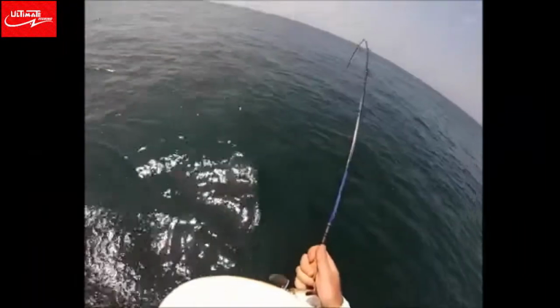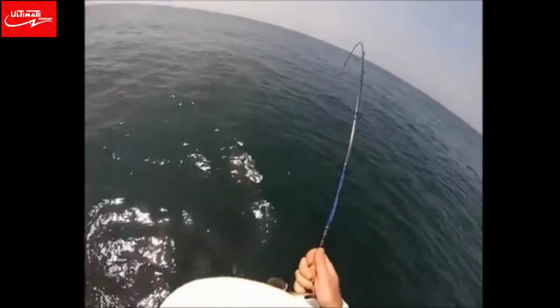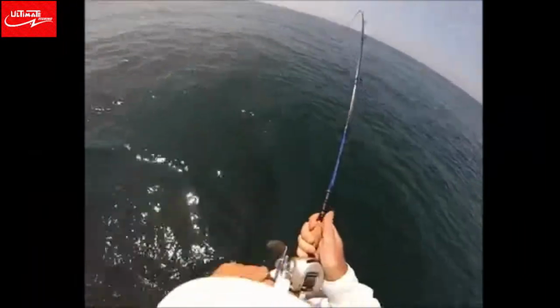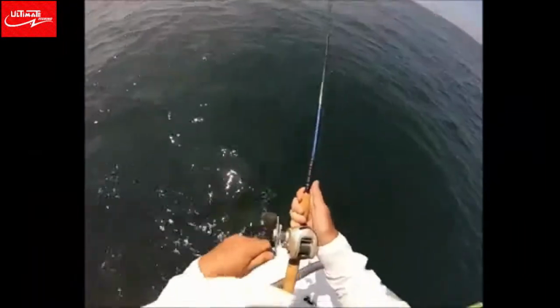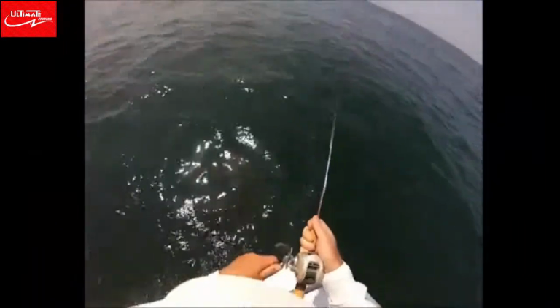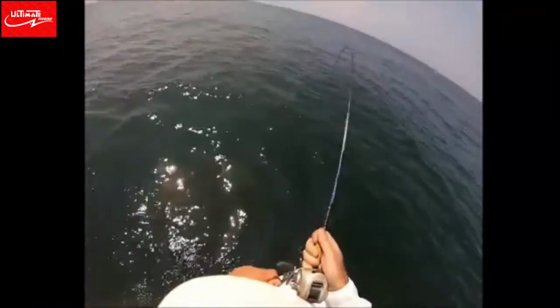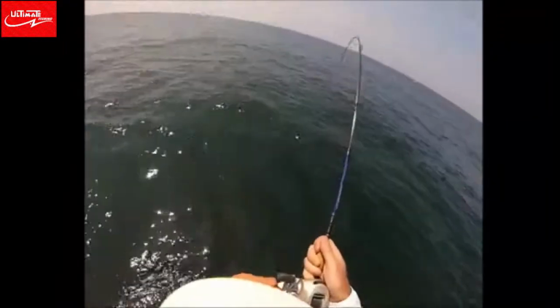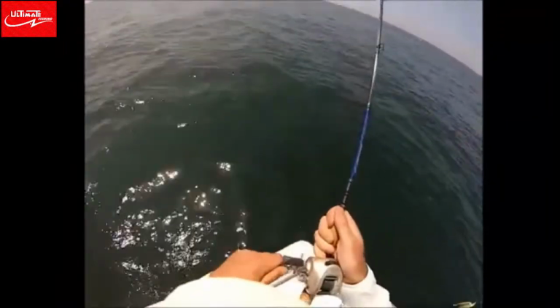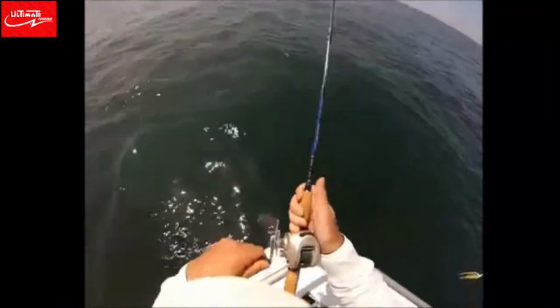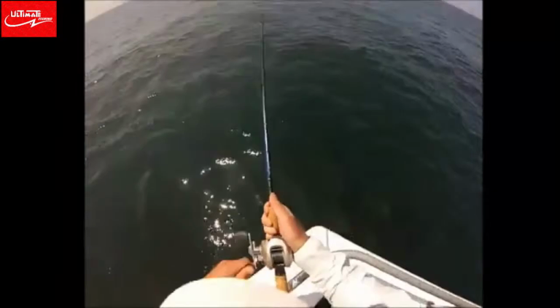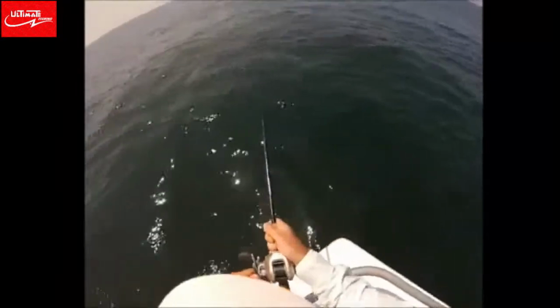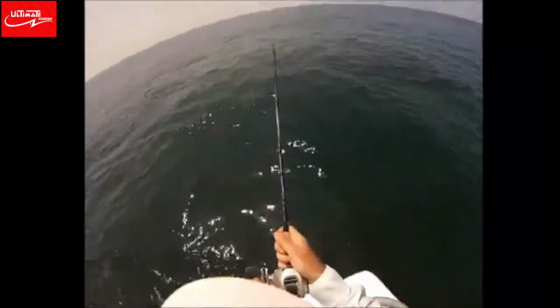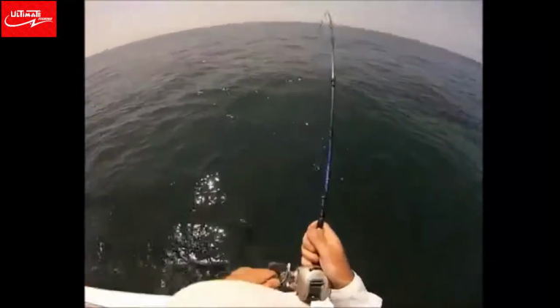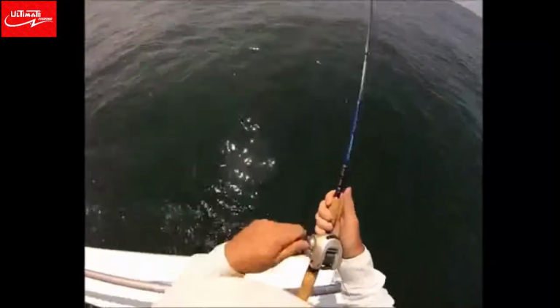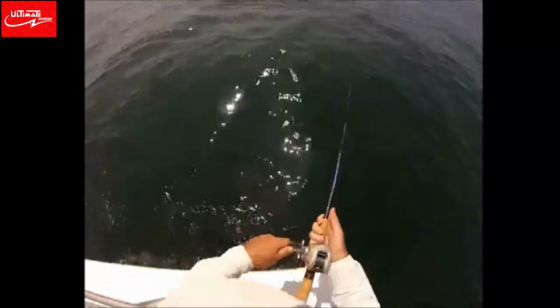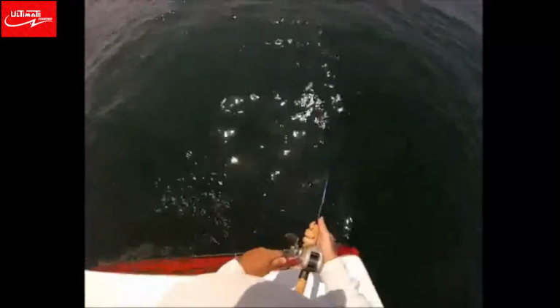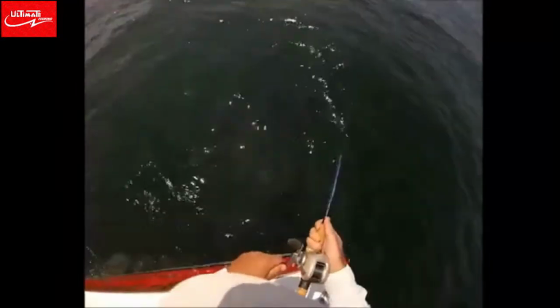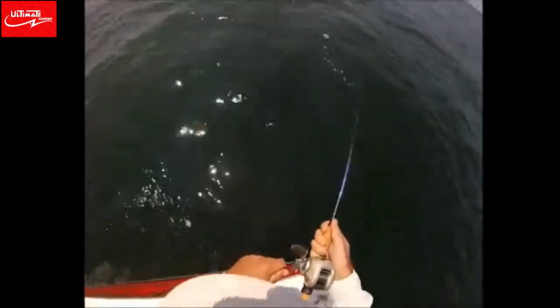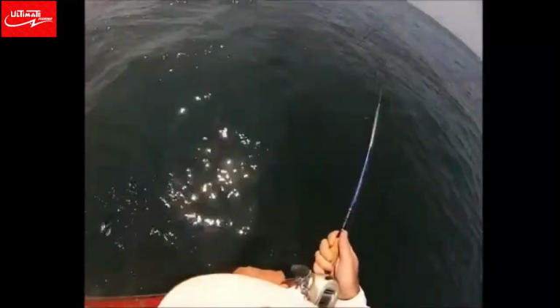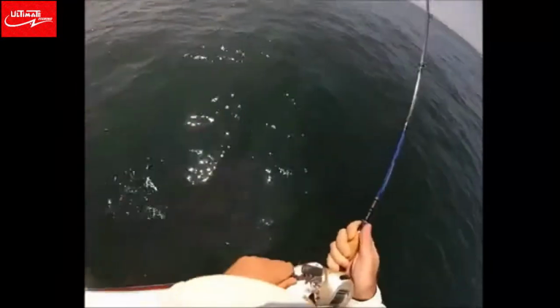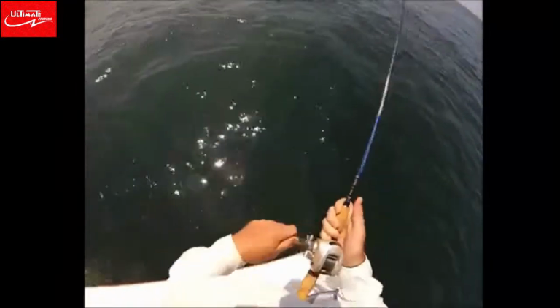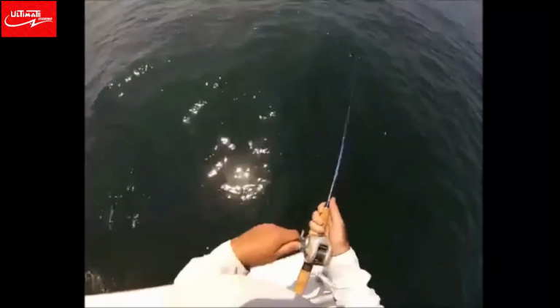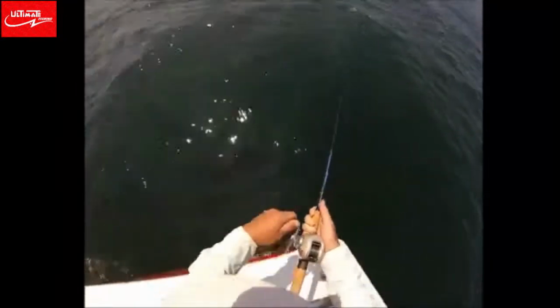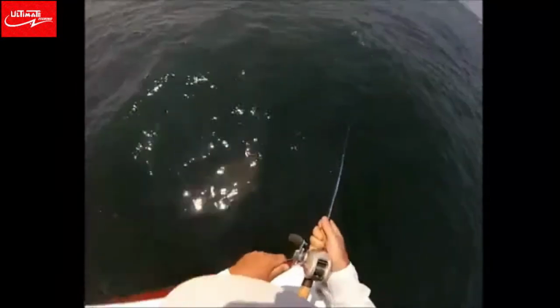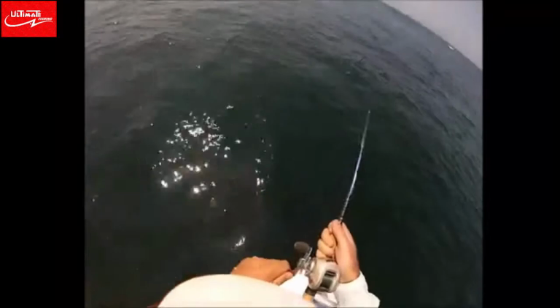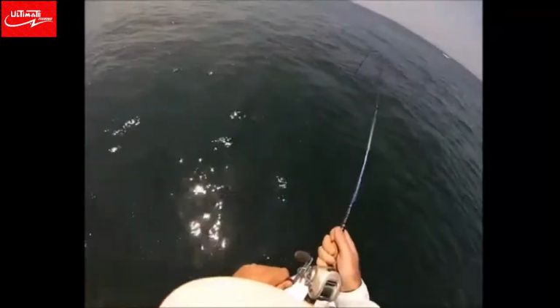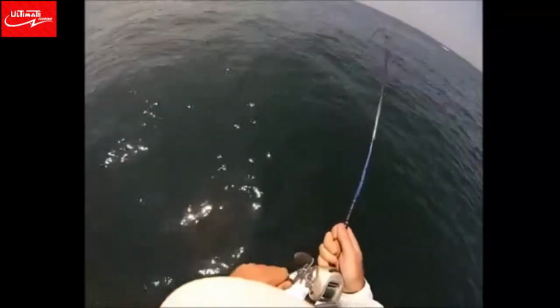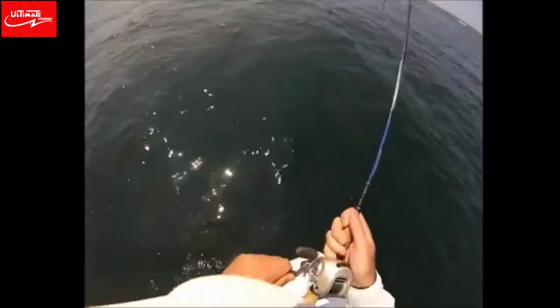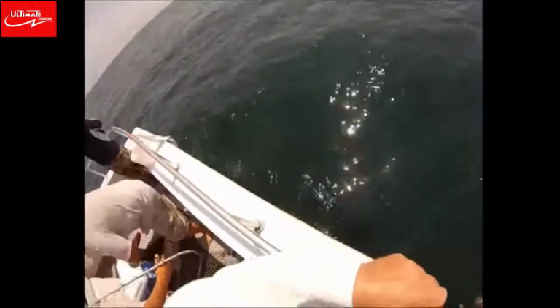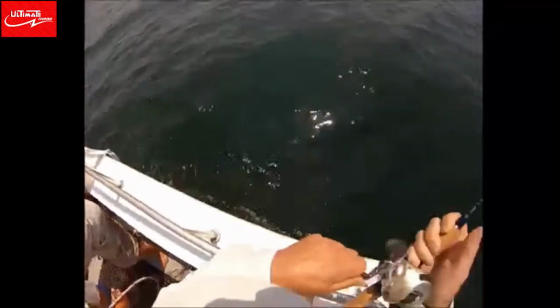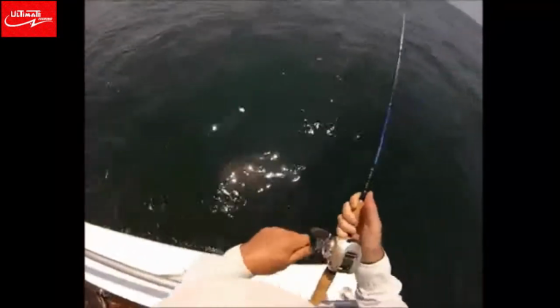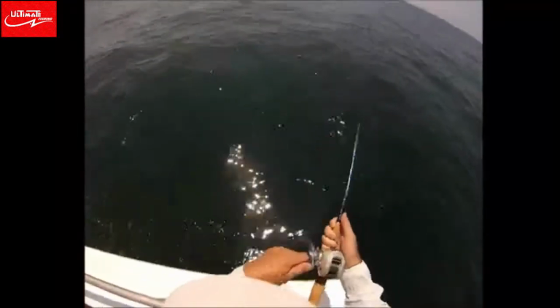On my YouTube channel I have a separate video that shows exactly how to tie the rig that I'm using. In this case I'm using 25 pound test leader material. When I fish inshore I usually use 20 pound leader material.